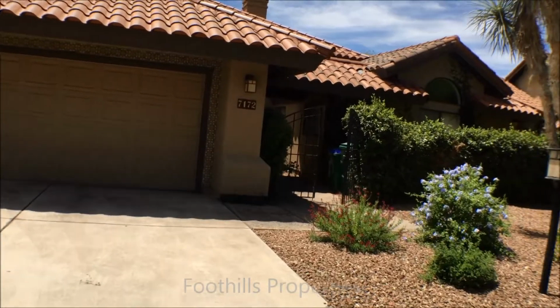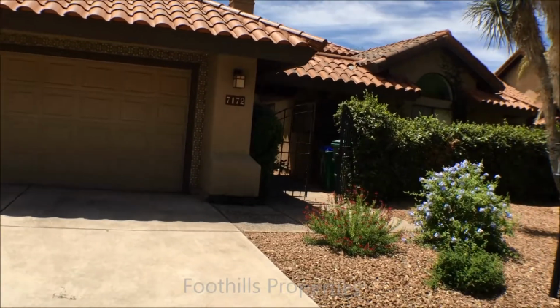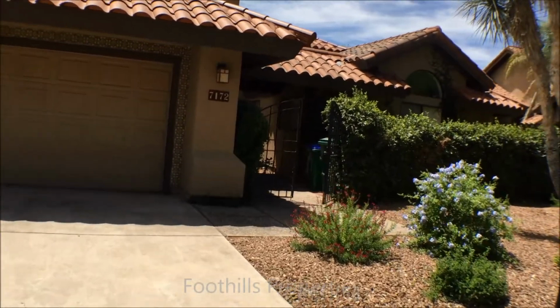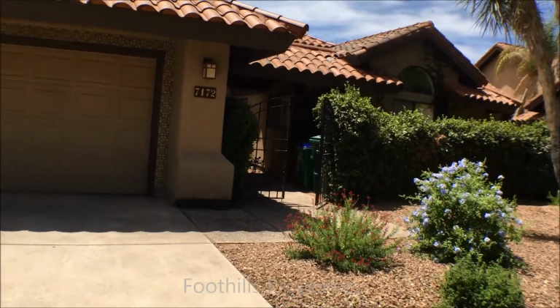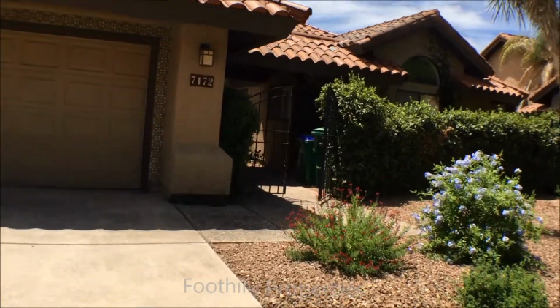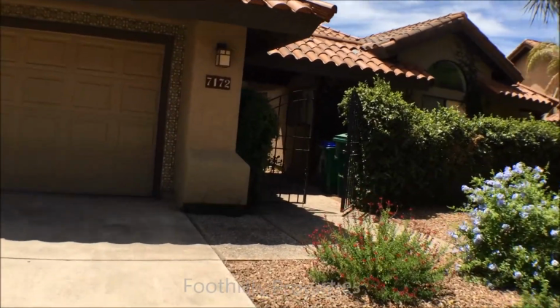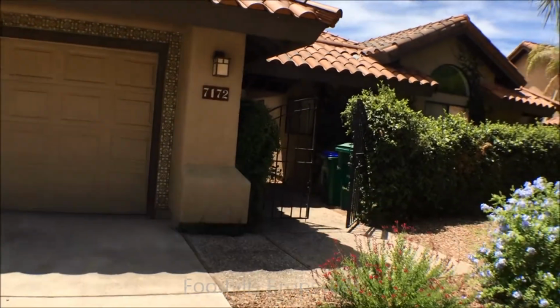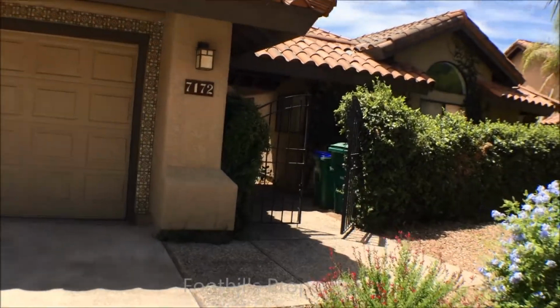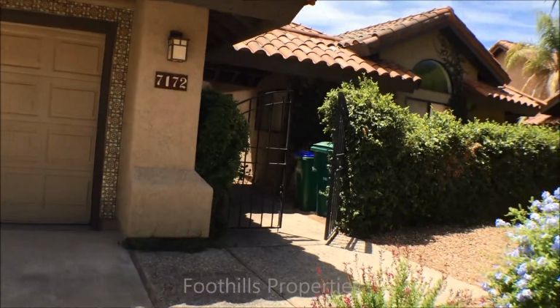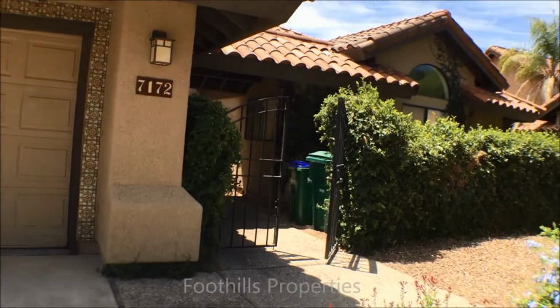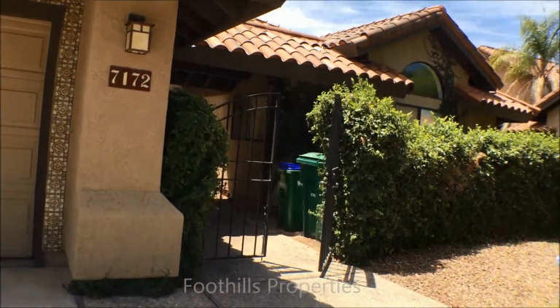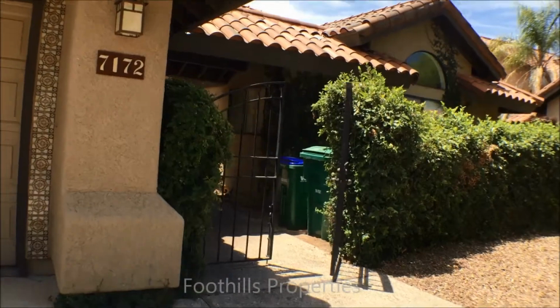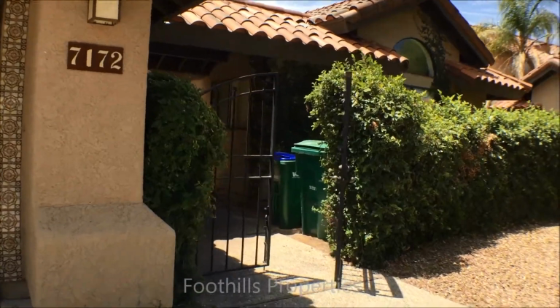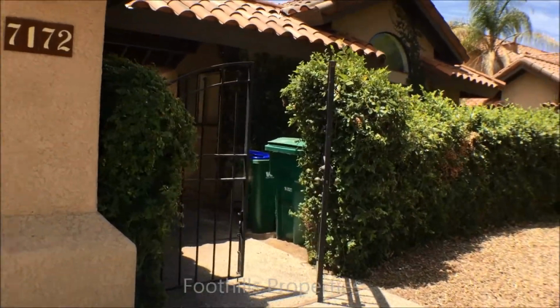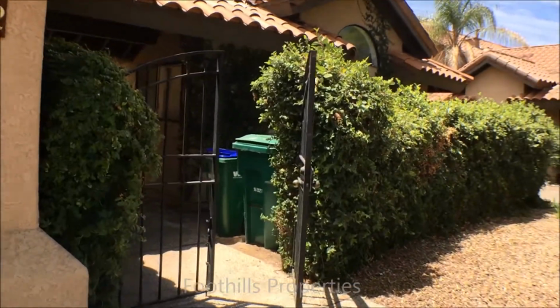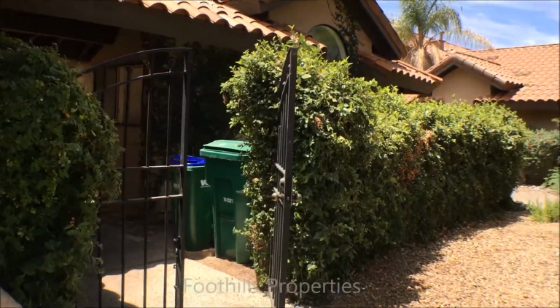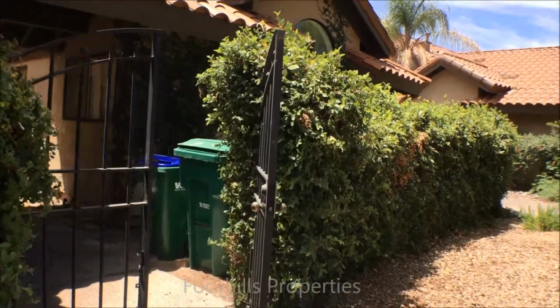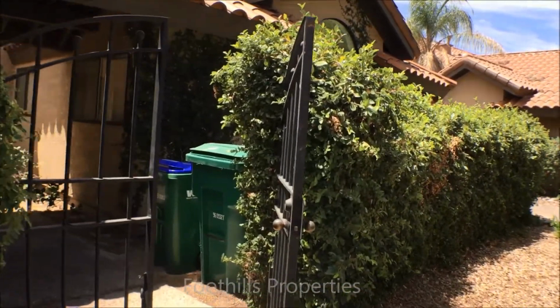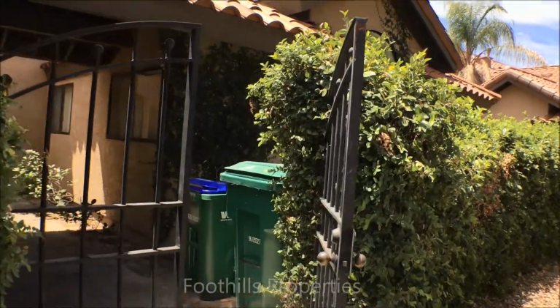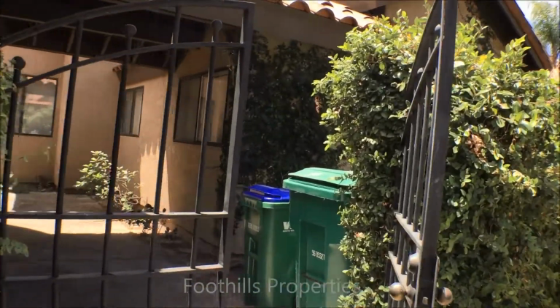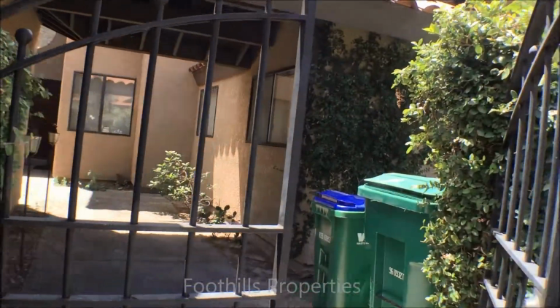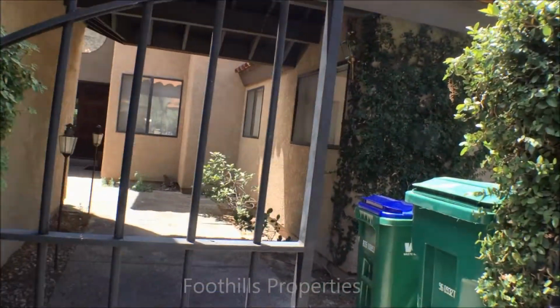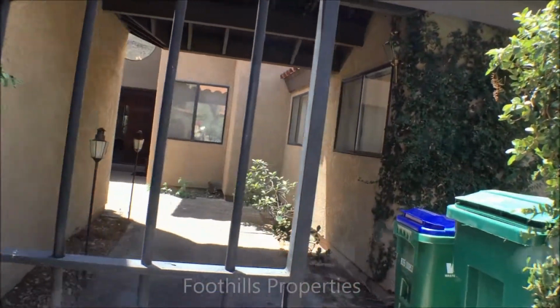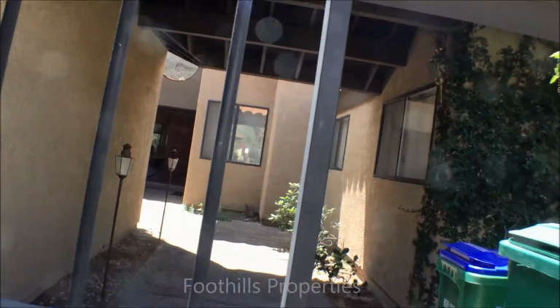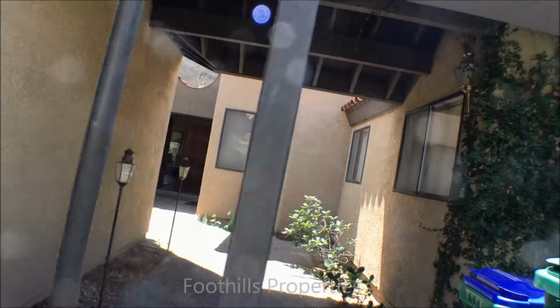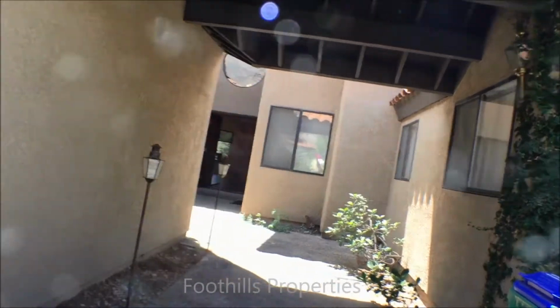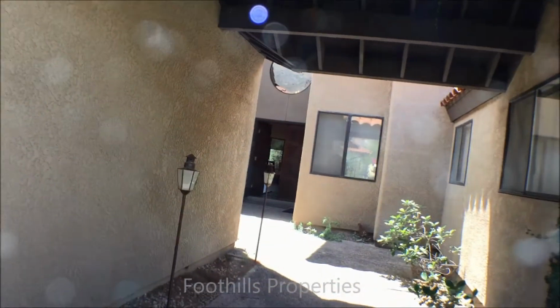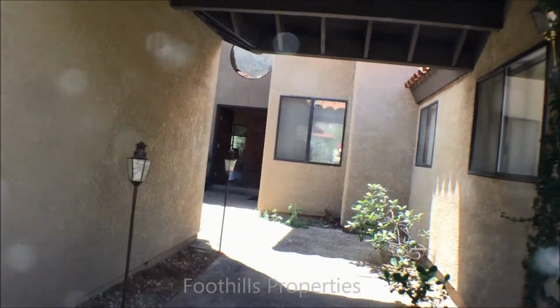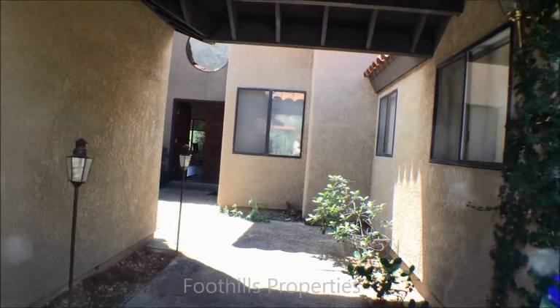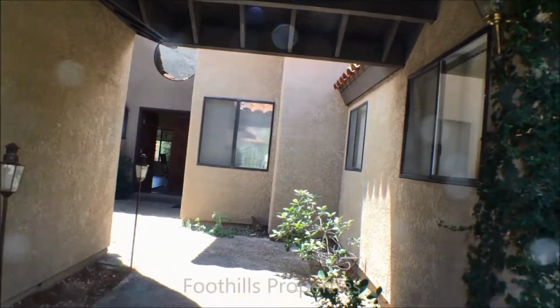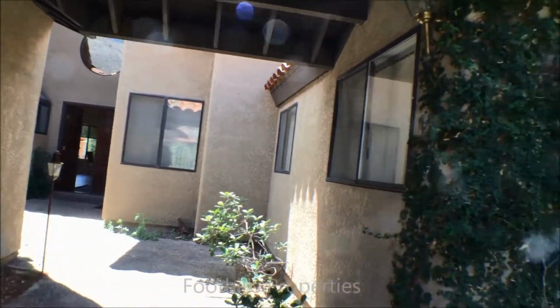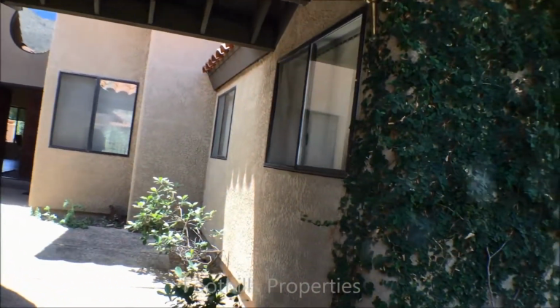We'll walk up to the house. It is a vacation rental, which means it's fully furnished. It has a gated courtyard entry and a wide entry here.